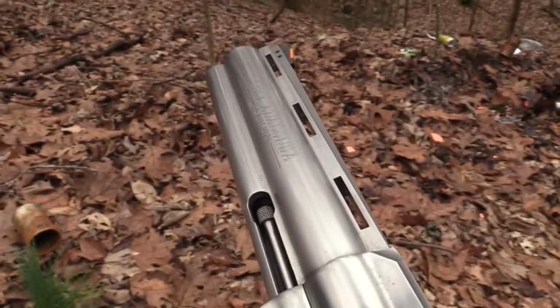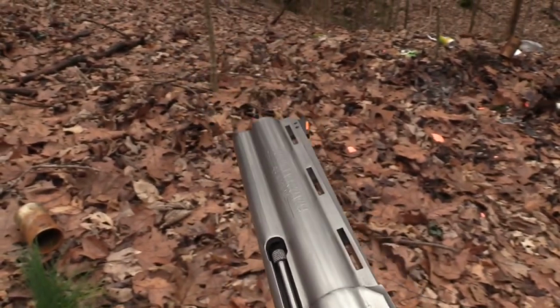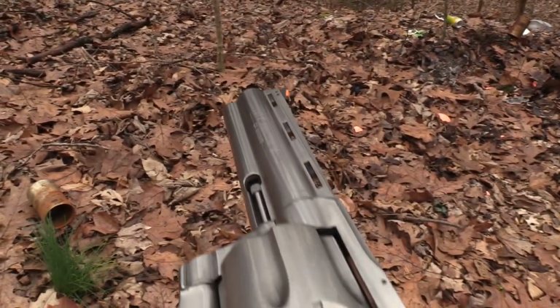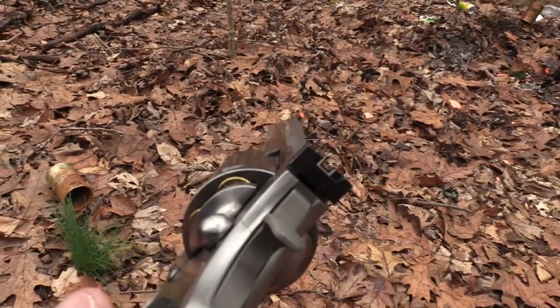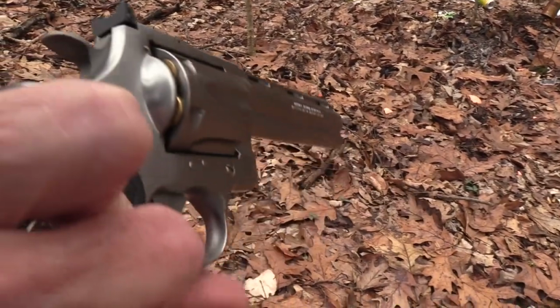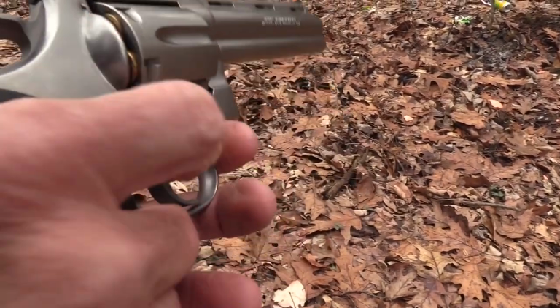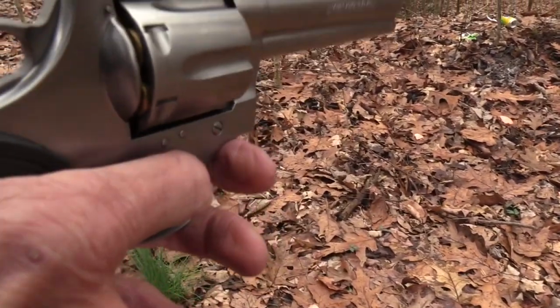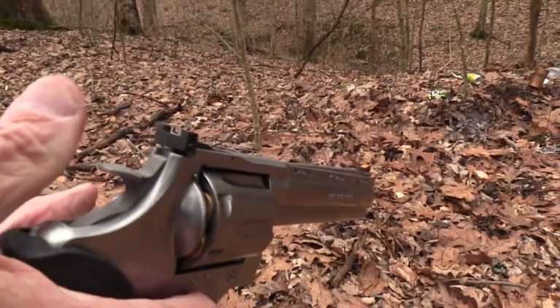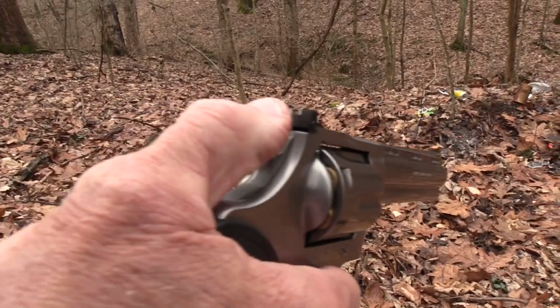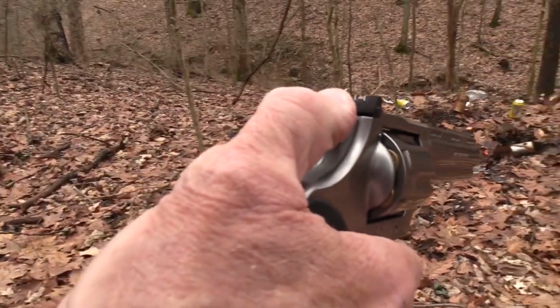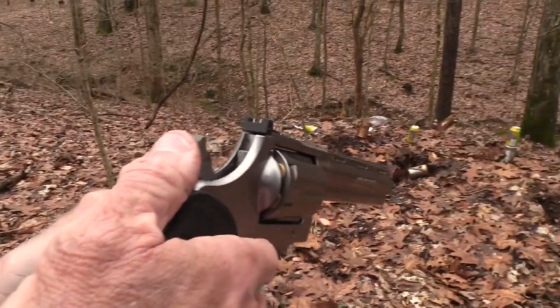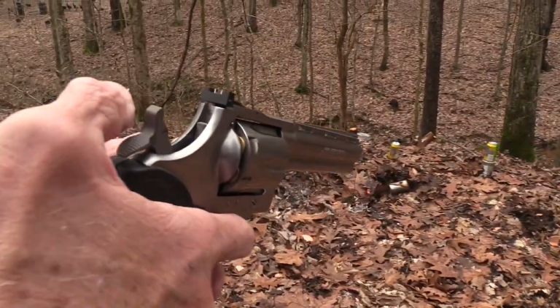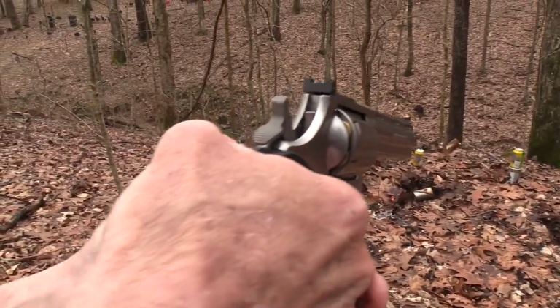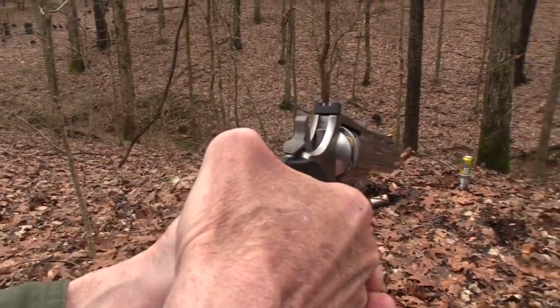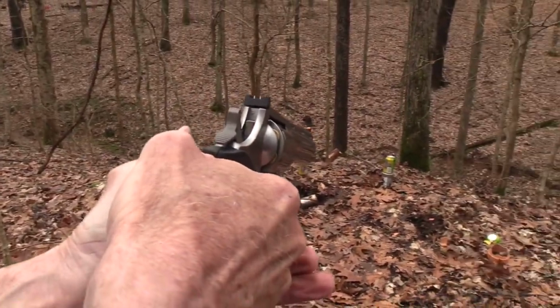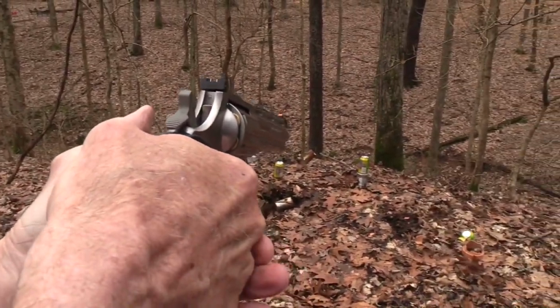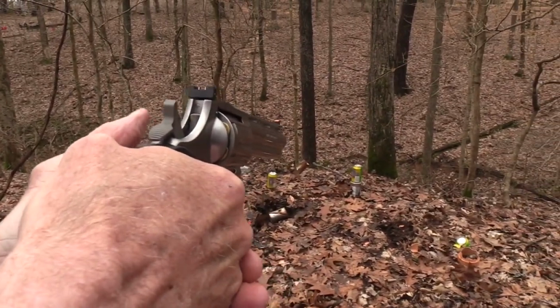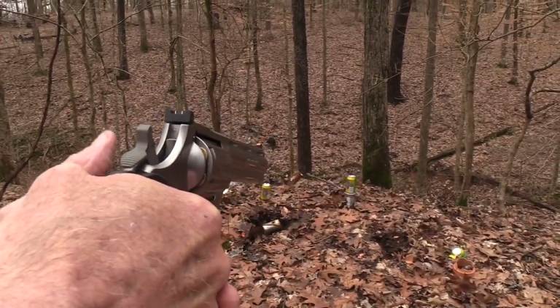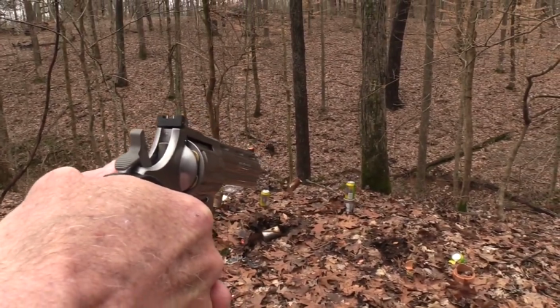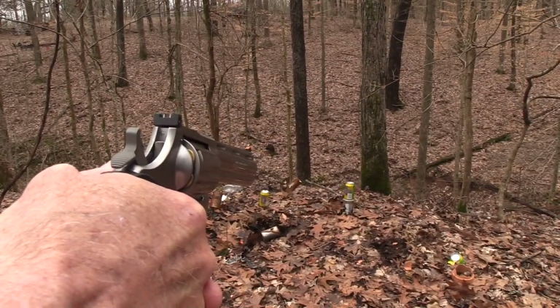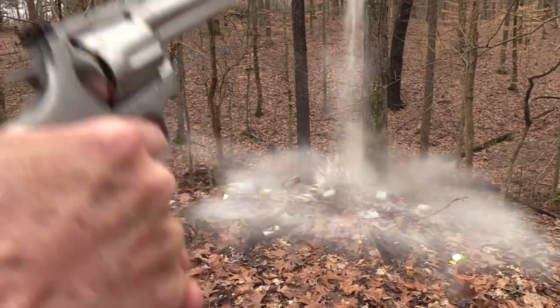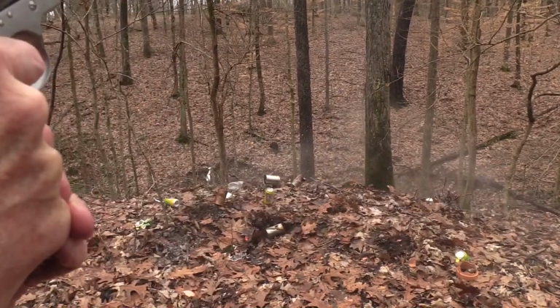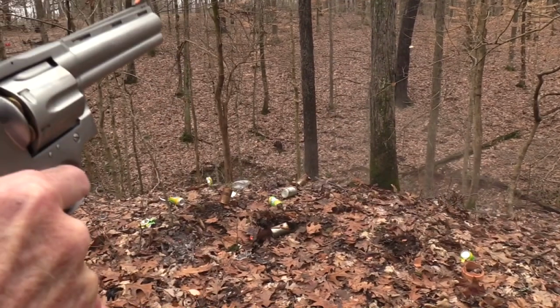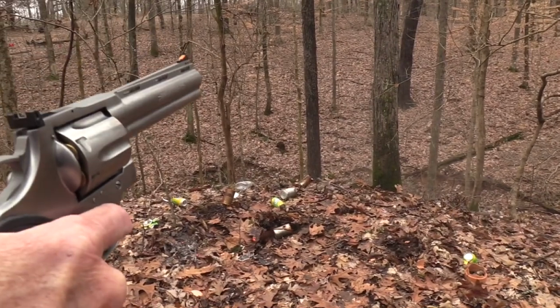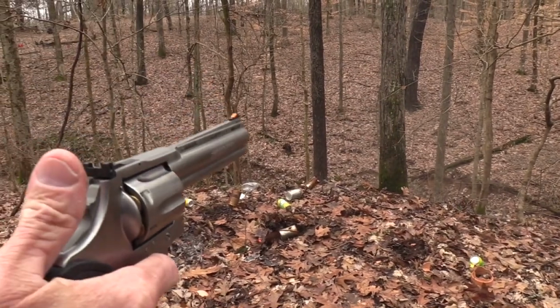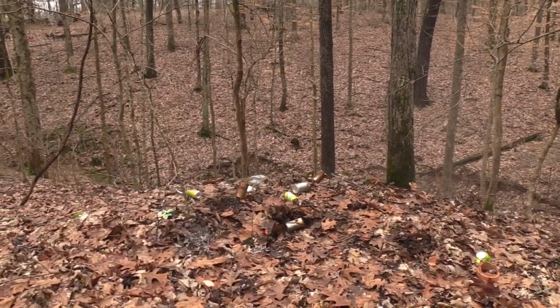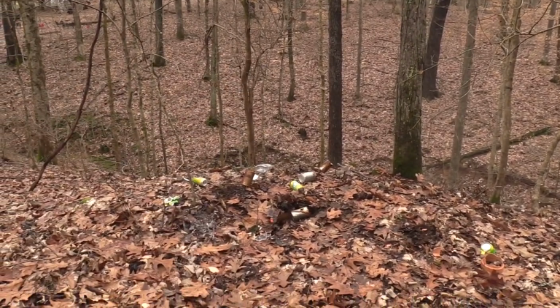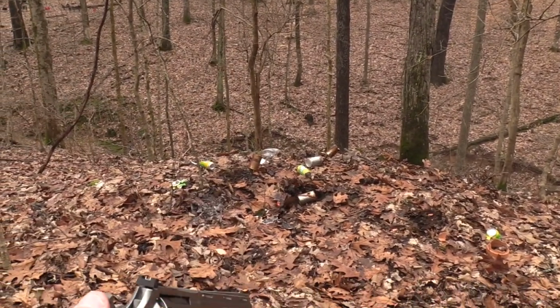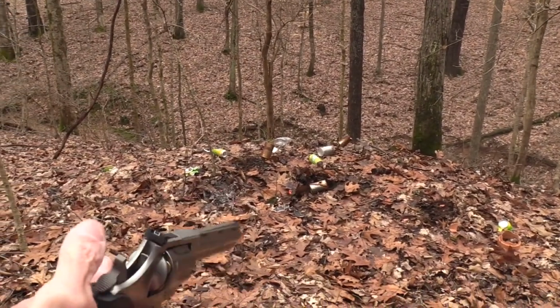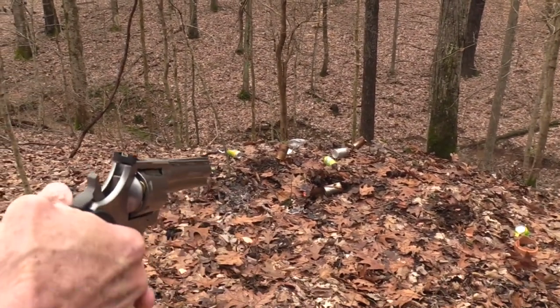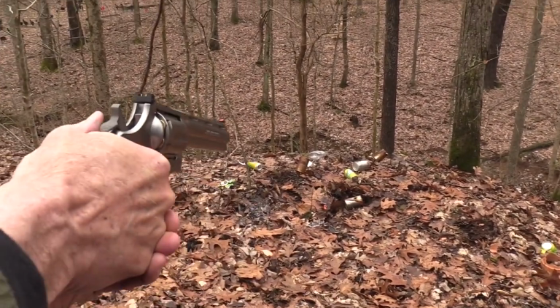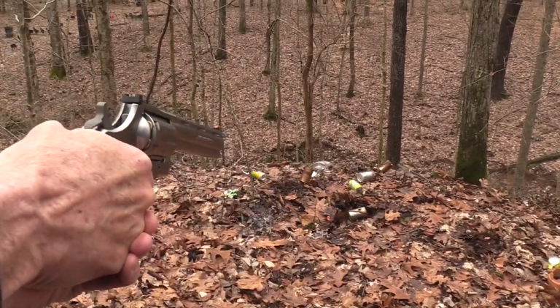Well, it kind of bites your hand a little bit with magnums. Alright. Let's pop off that 12-ouncer off that can, if we can. Oh! Well, it all disappeared. I should have guessed that would happen.